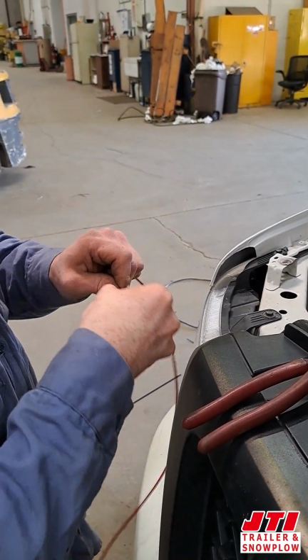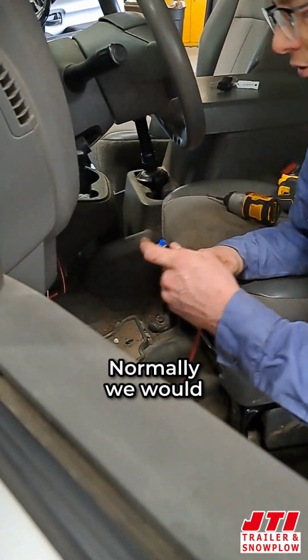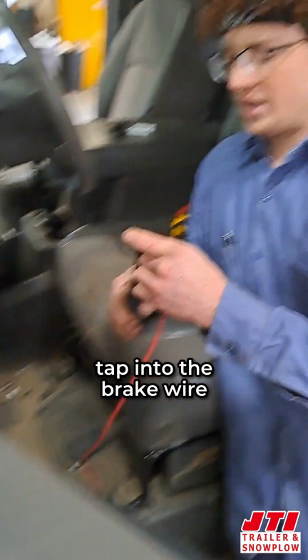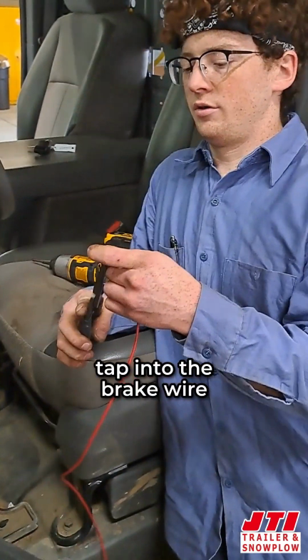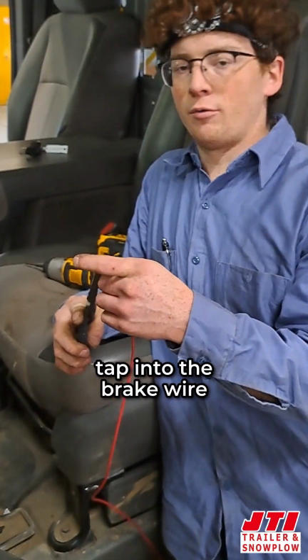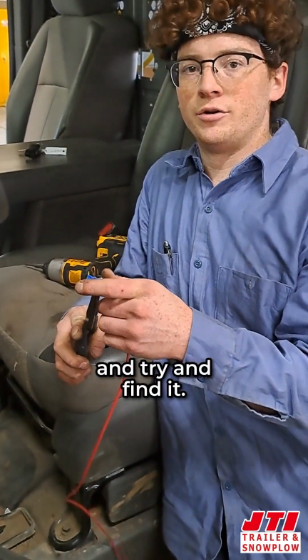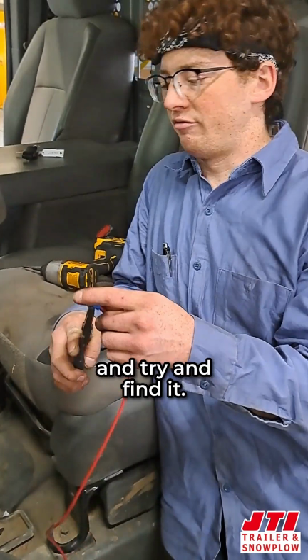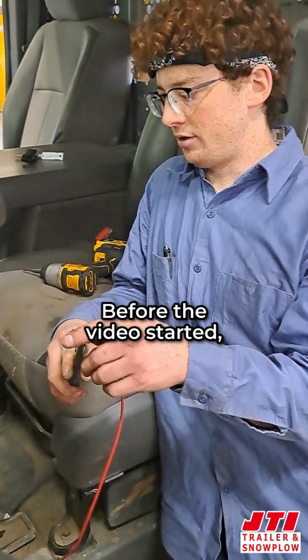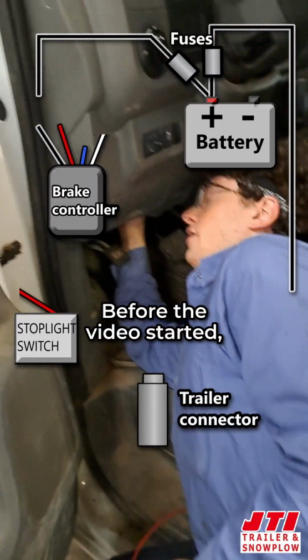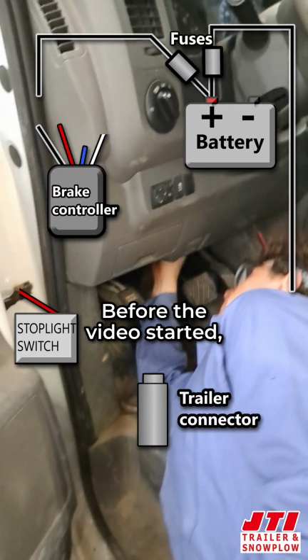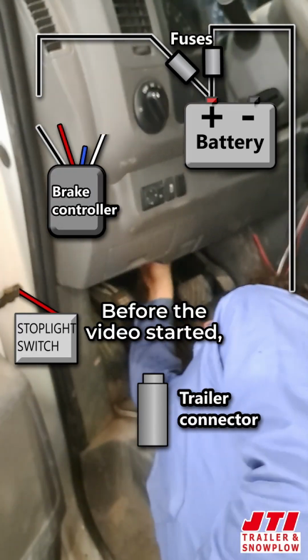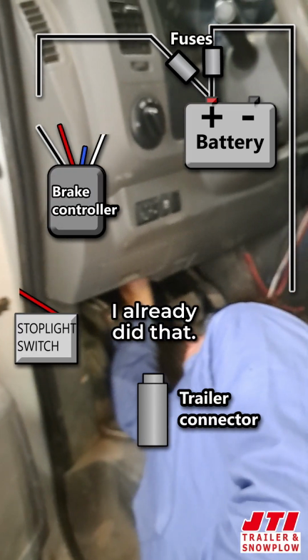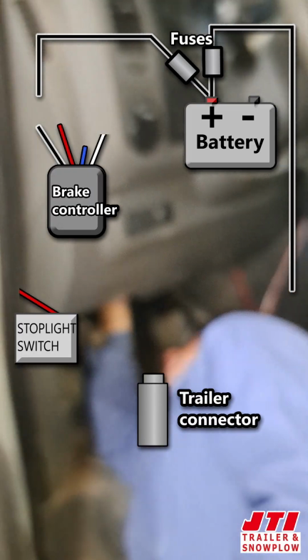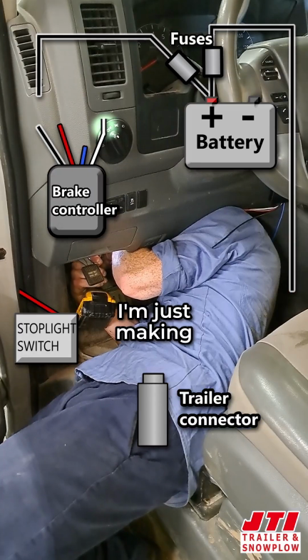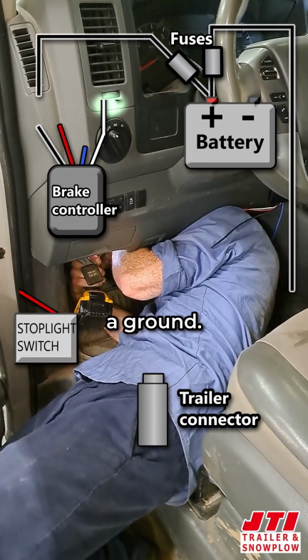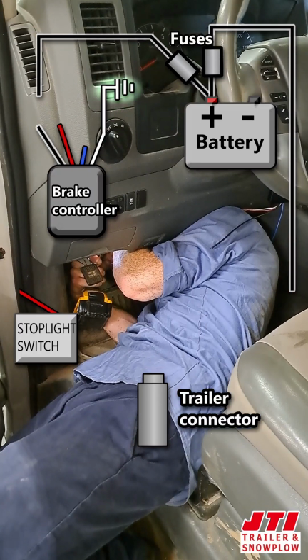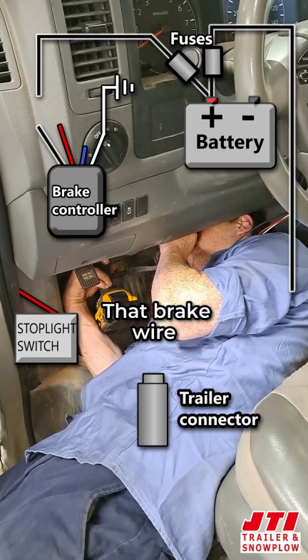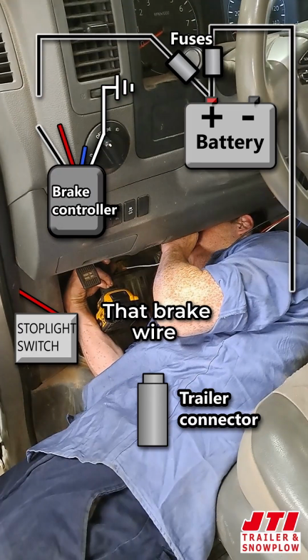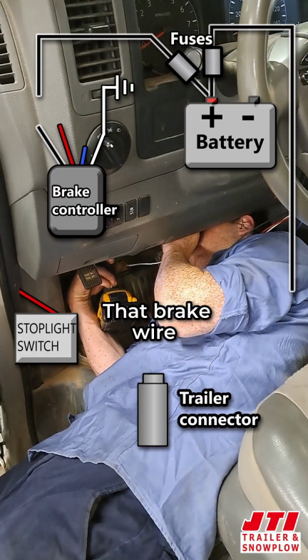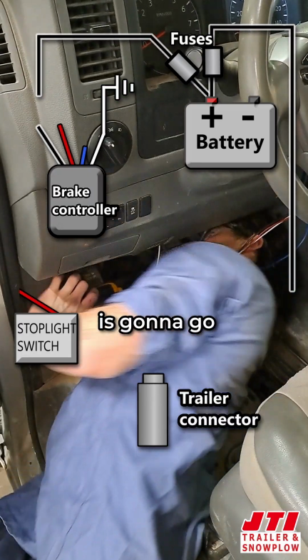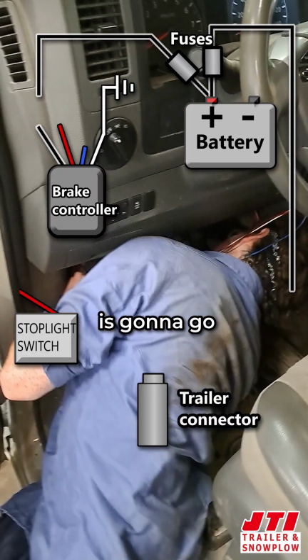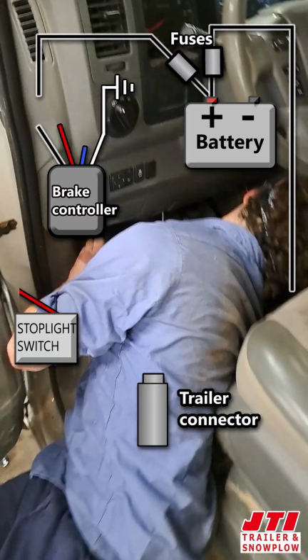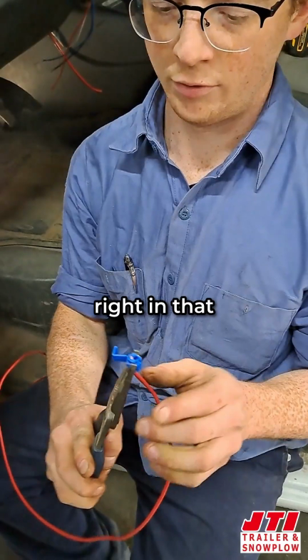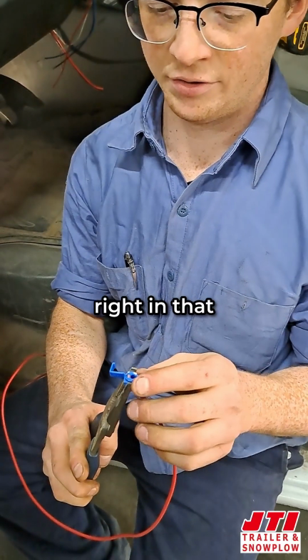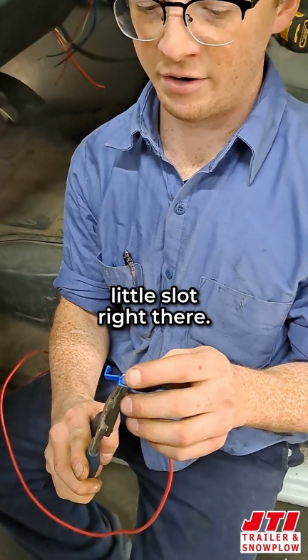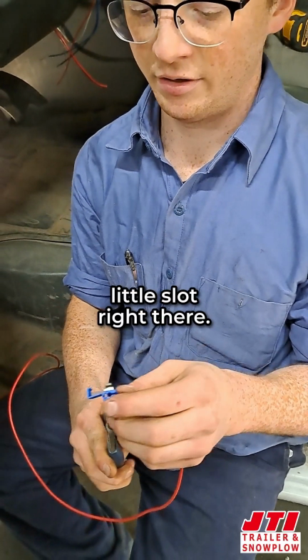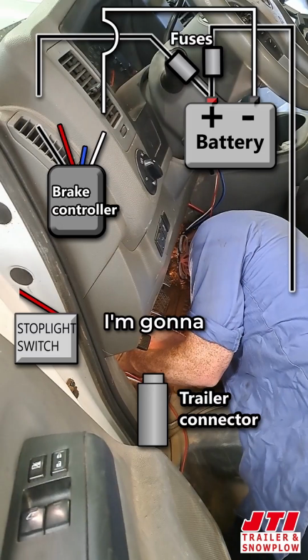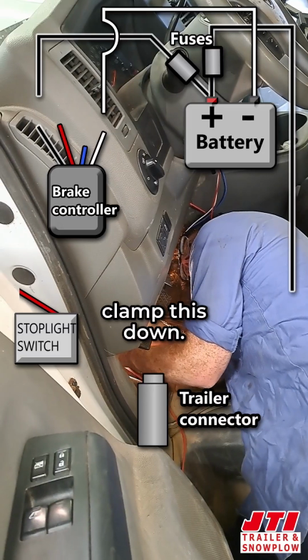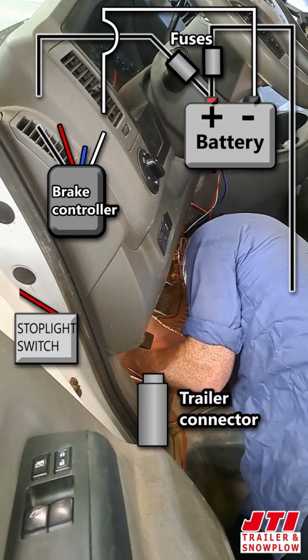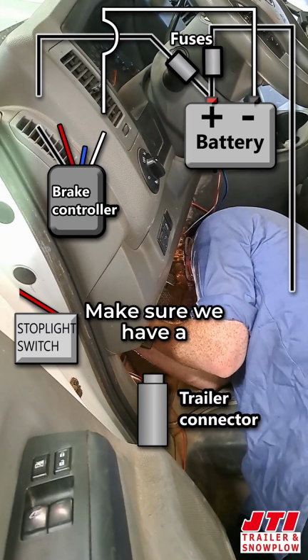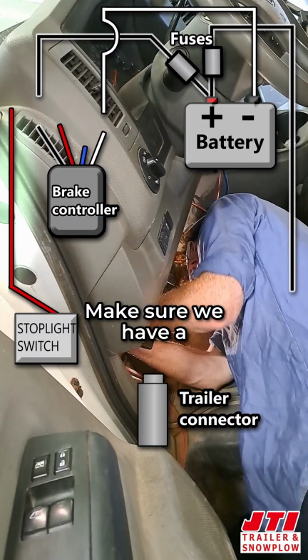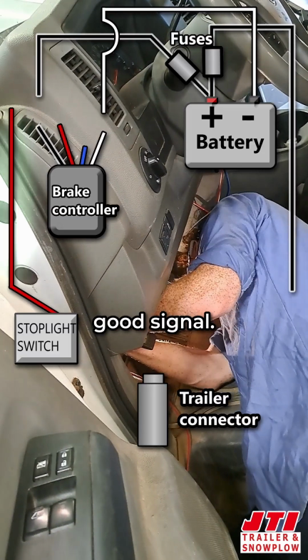Normally we would tap into the brake wire and try to find it — I already did that before the video started, just making it ground. That brake wire is going to go right in that little slot right there. I'm going to clamp this down to make sure we have a good signal.